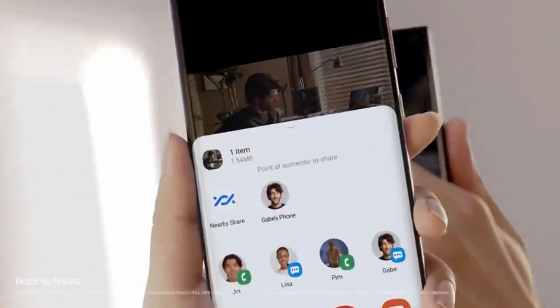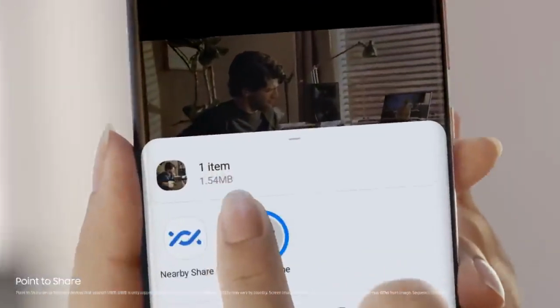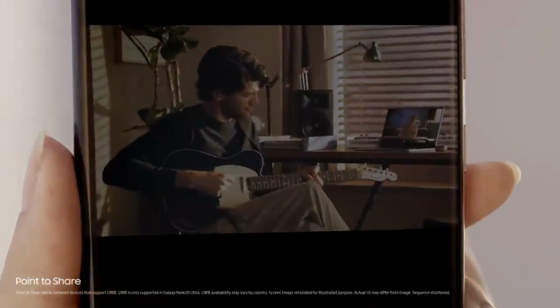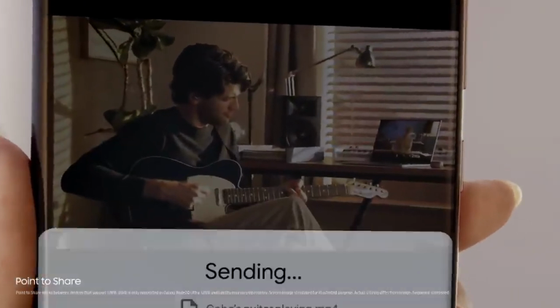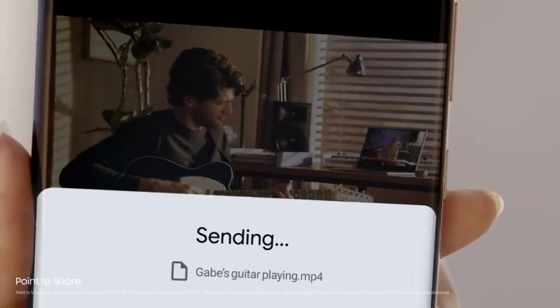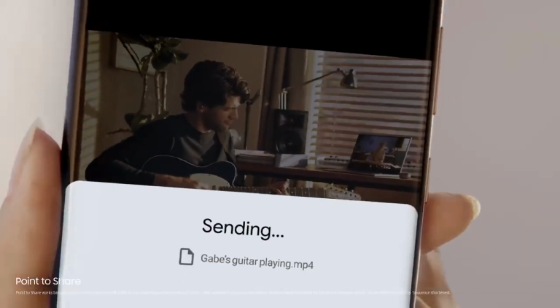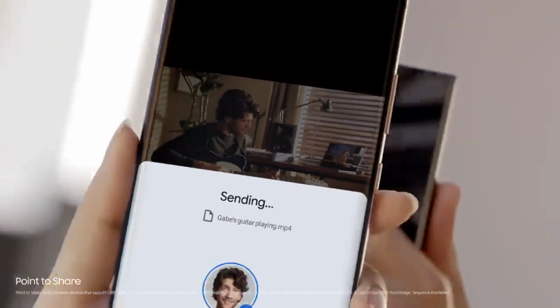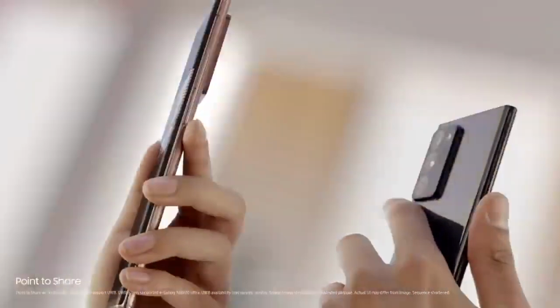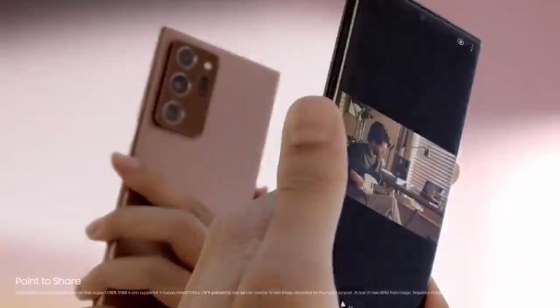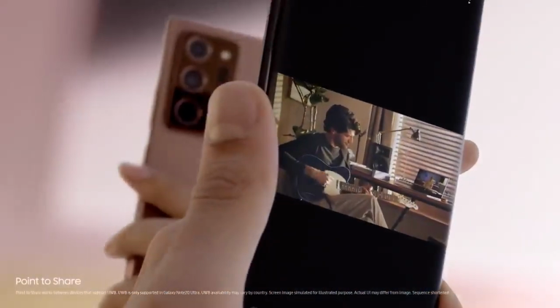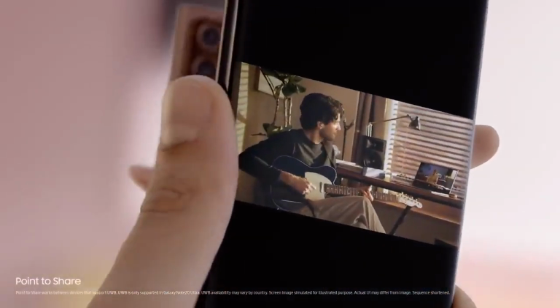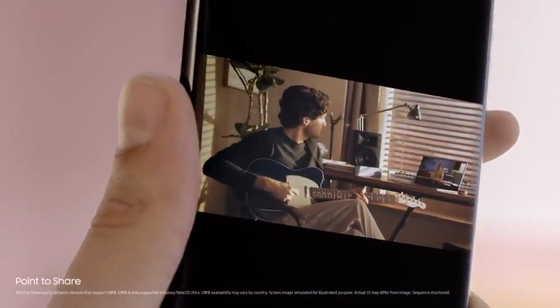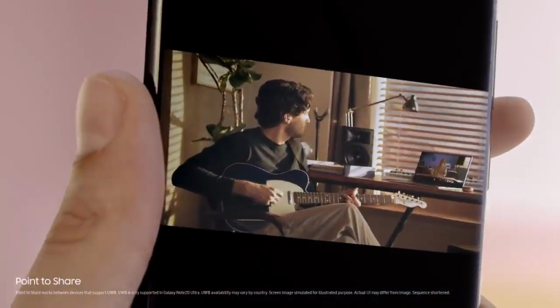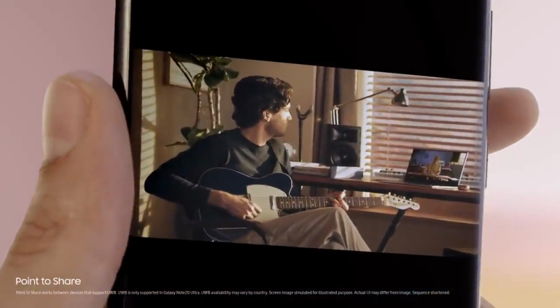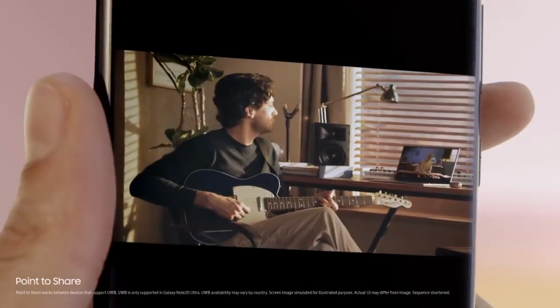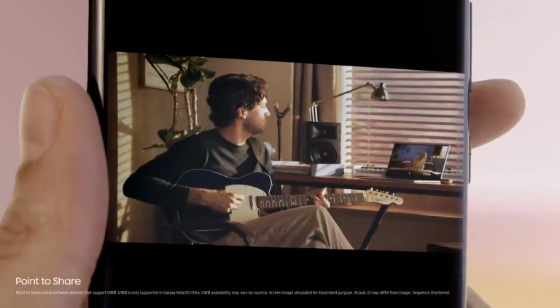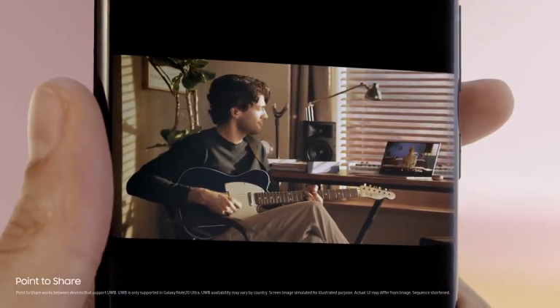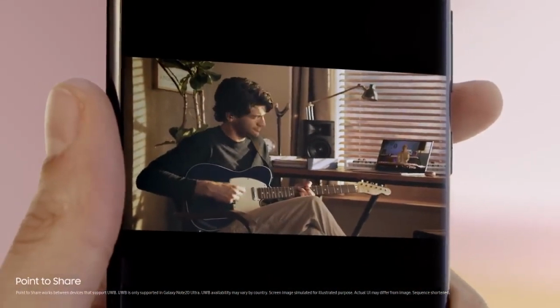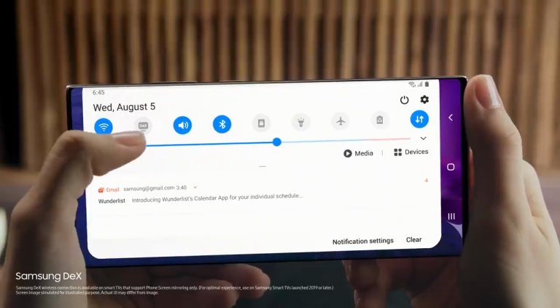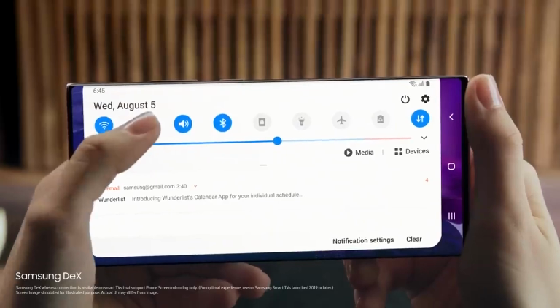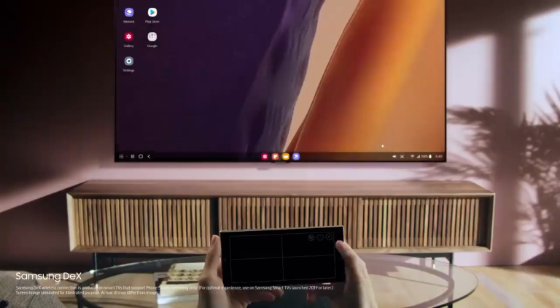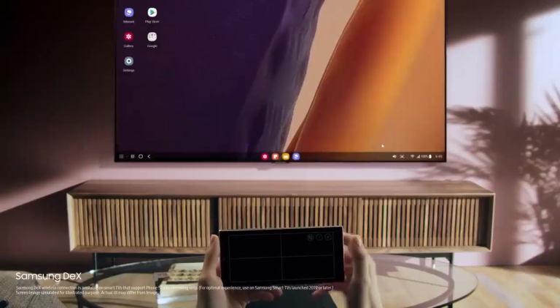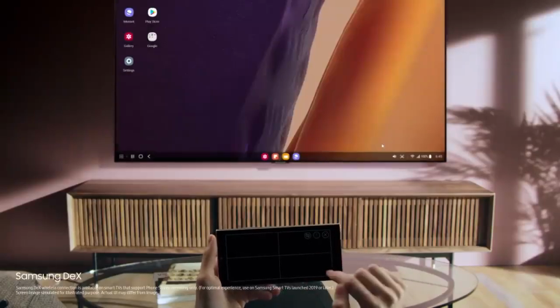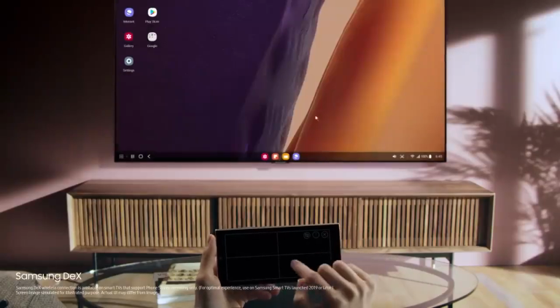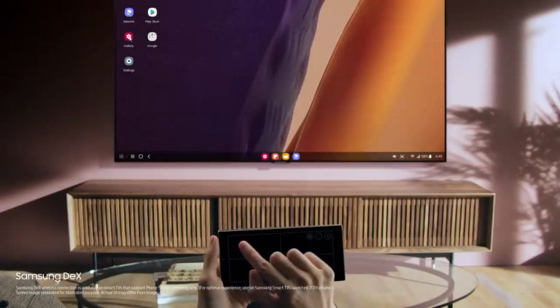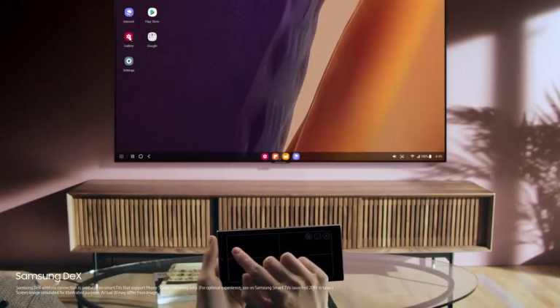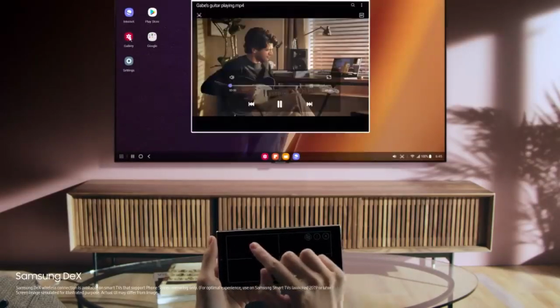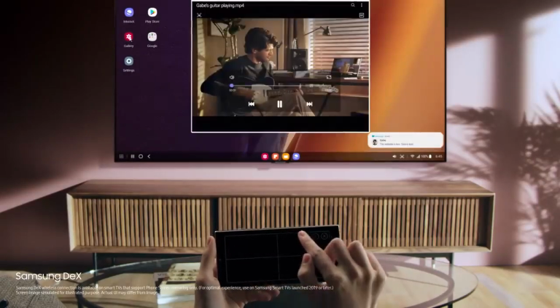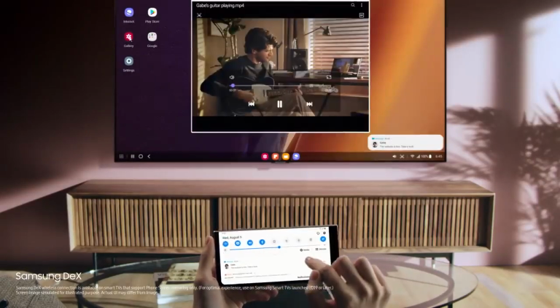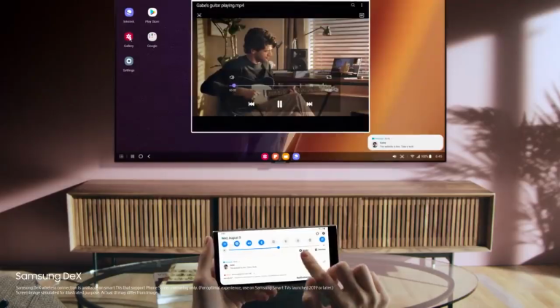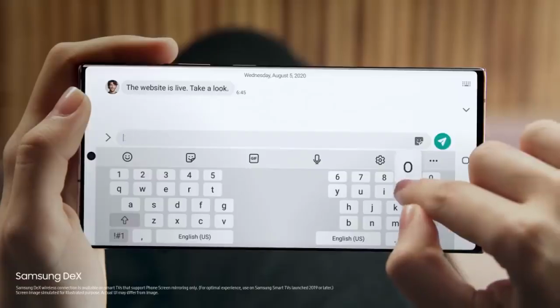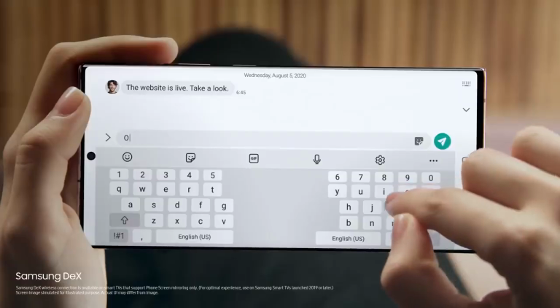Simply point your Note 20 Ultra to another device and share your masterpiece with UWB technology — it's that easy. You can also watch on the big screen with Samsung DeX's wireless connection and do two things at once without interruption.